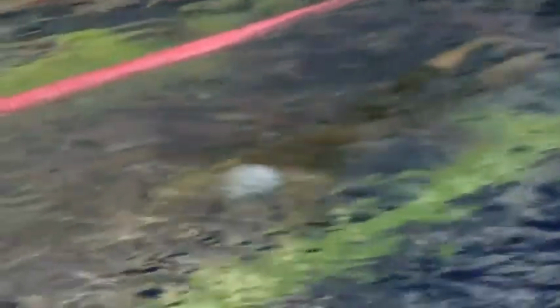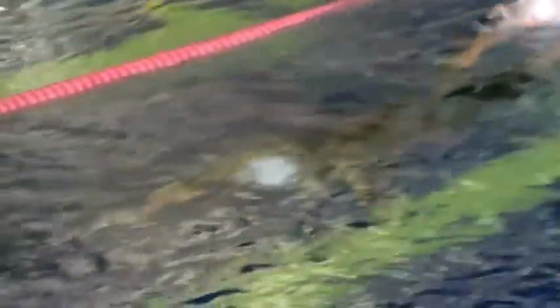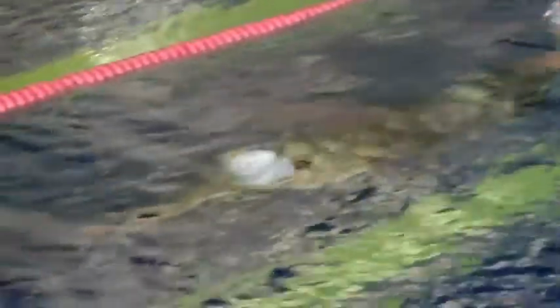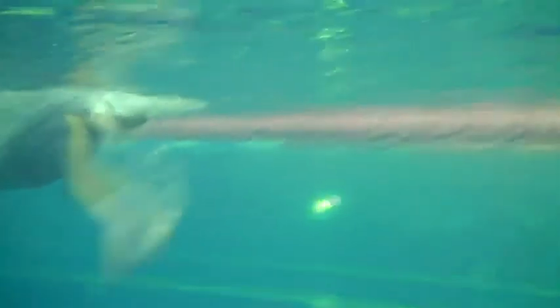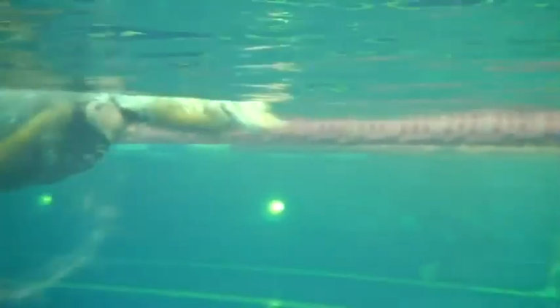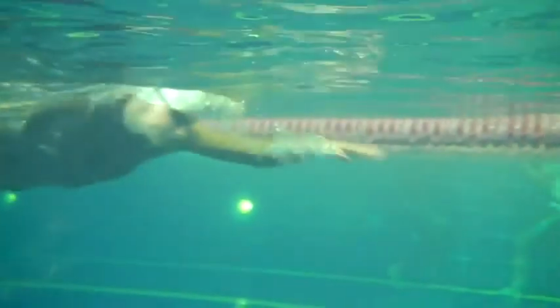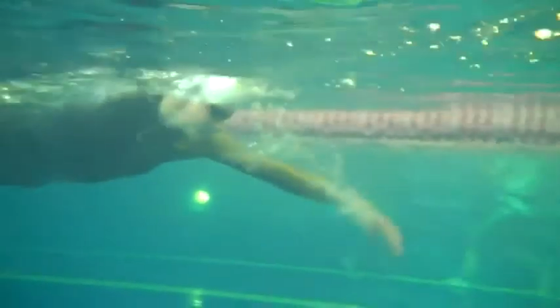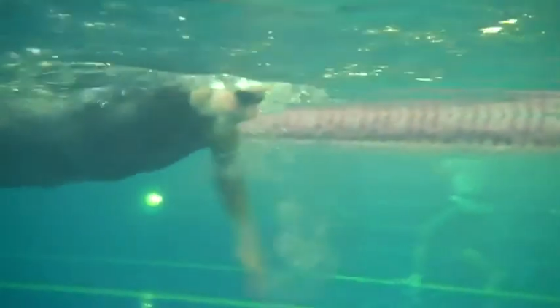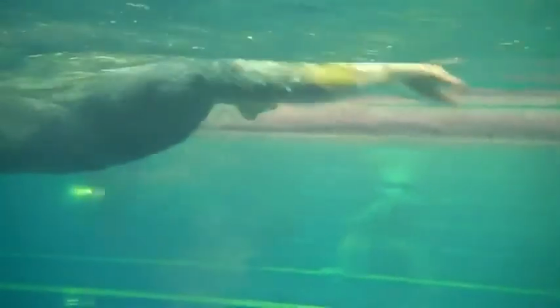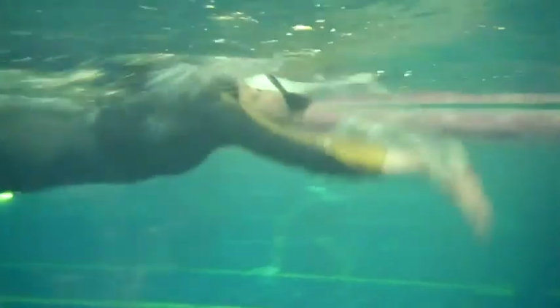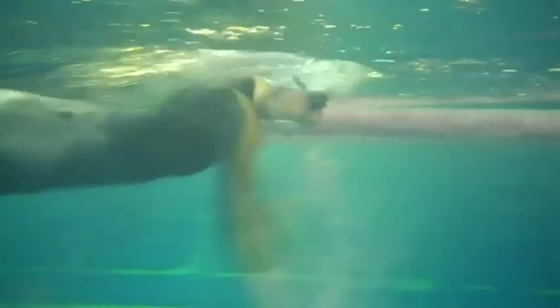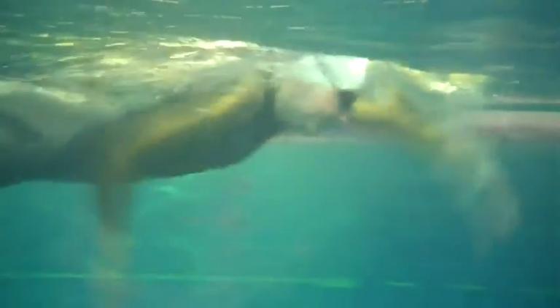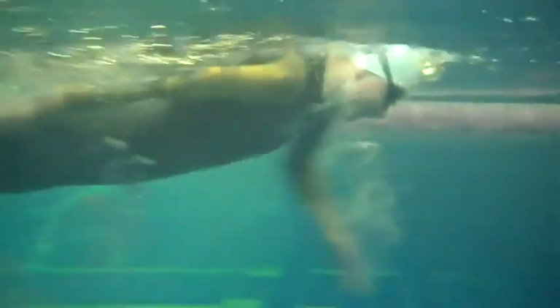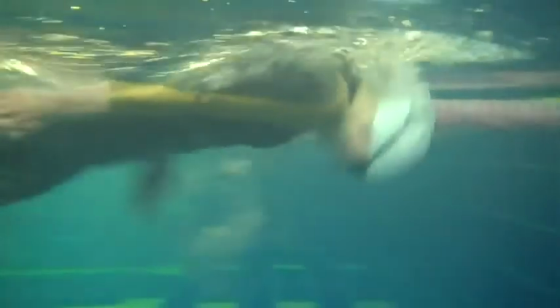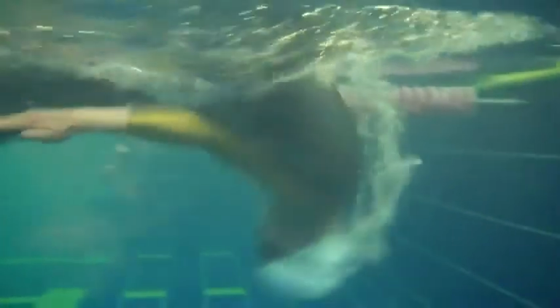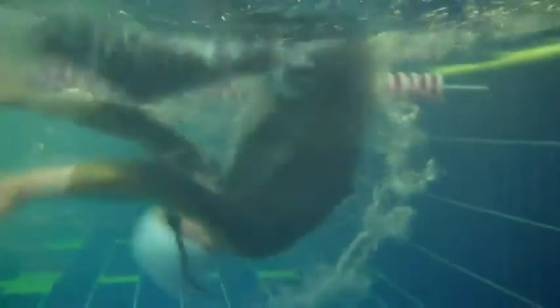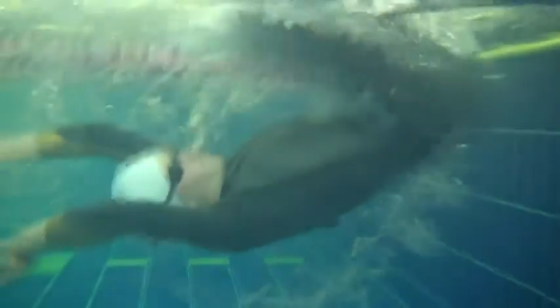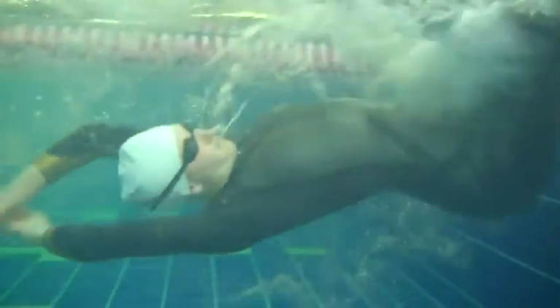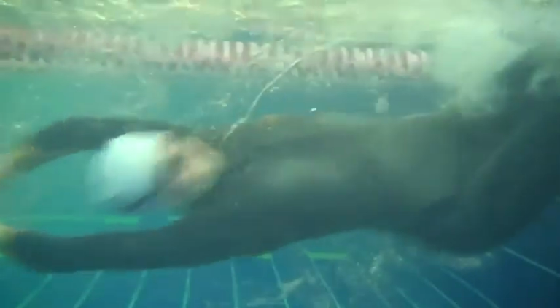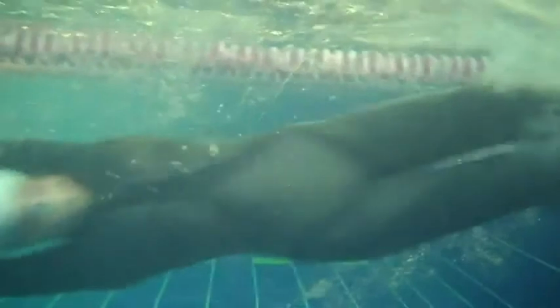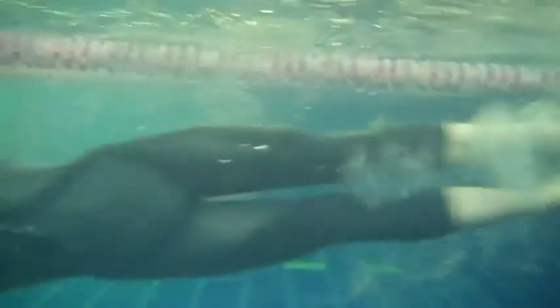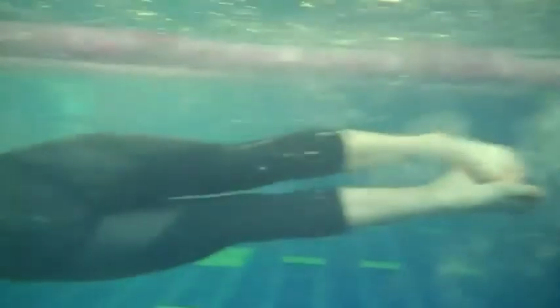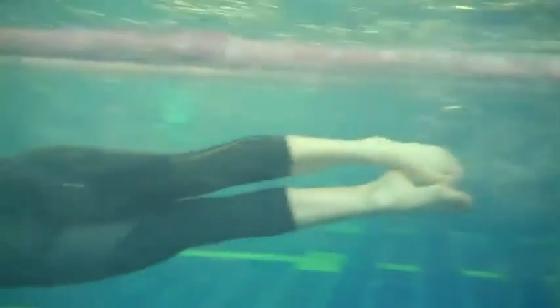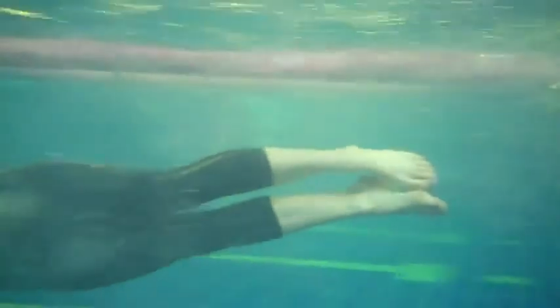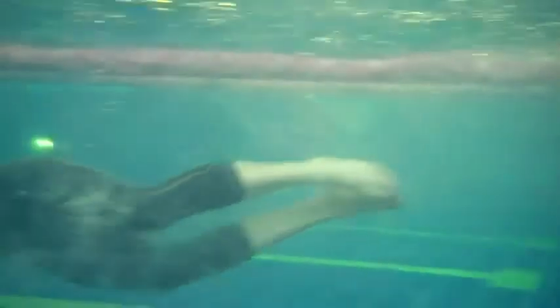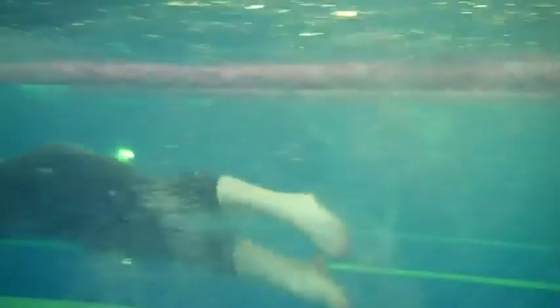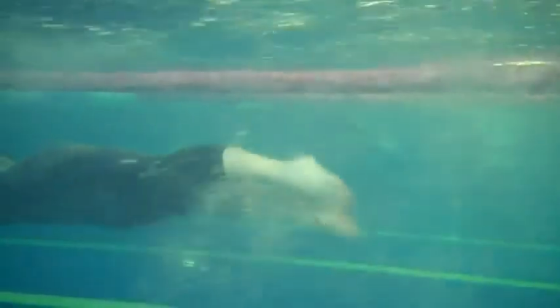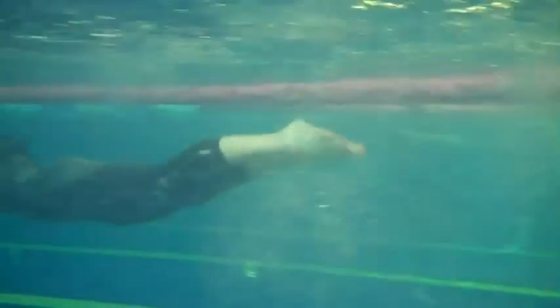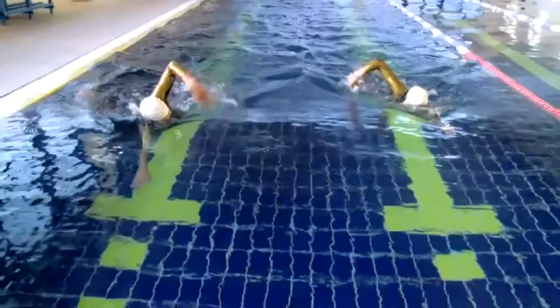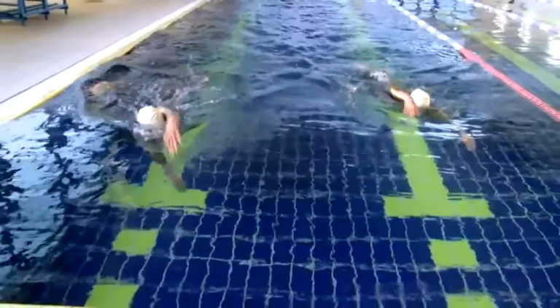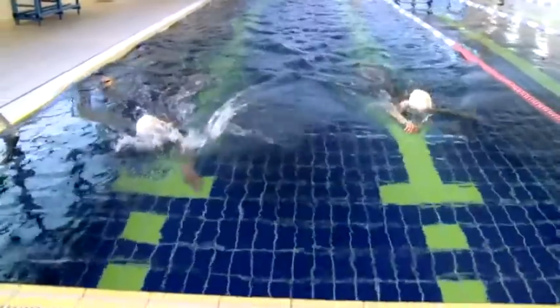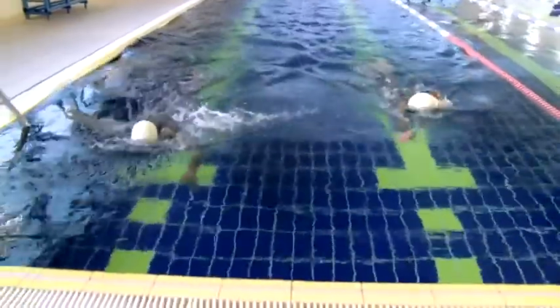The basic principle of a tumble turn is a half somersault against the wall in which you go in with your hands first and obviously you end up with your feet against the wall. It's good to practice this in the middle of the pool so you obviously don't hit your heels against the wall while practicing them.